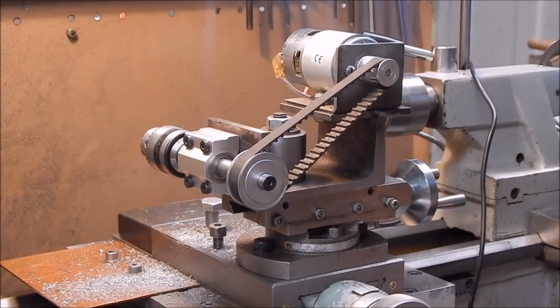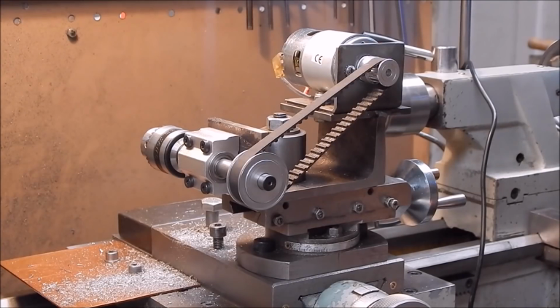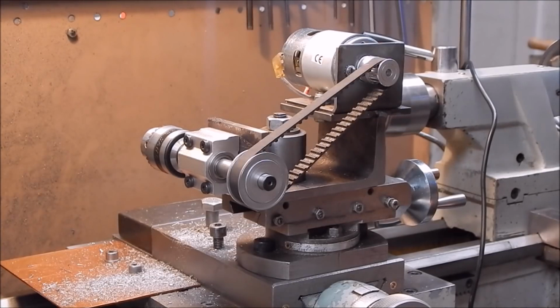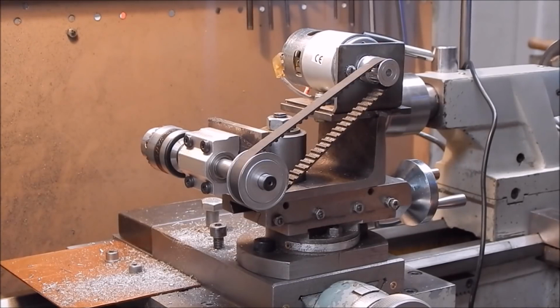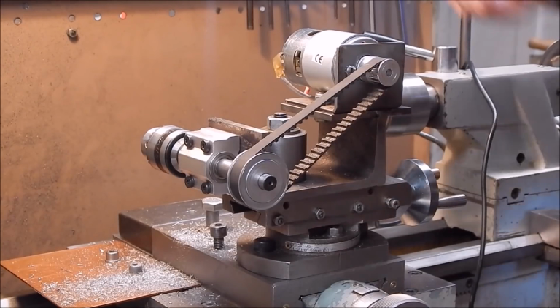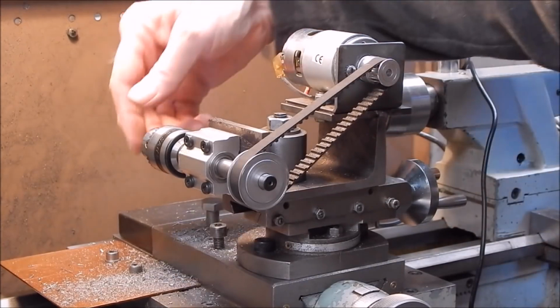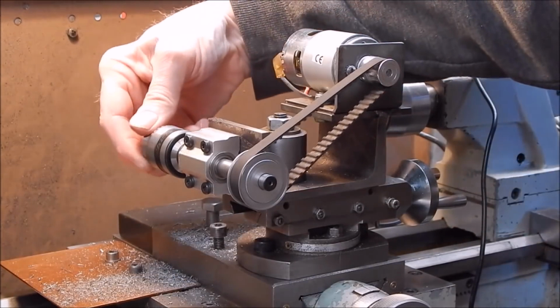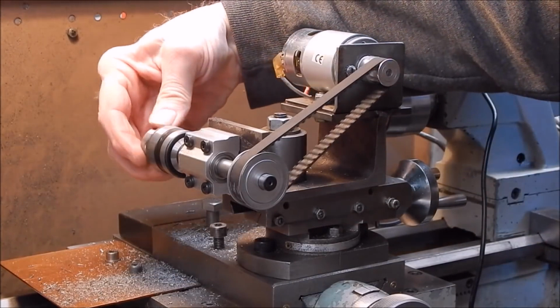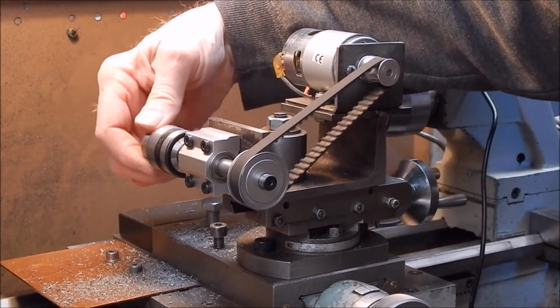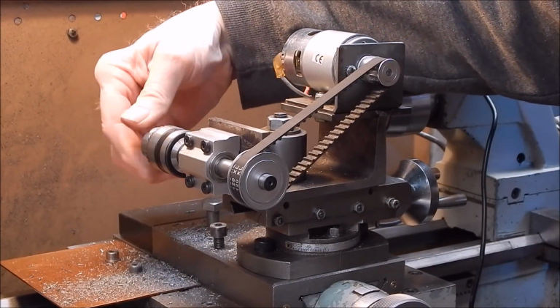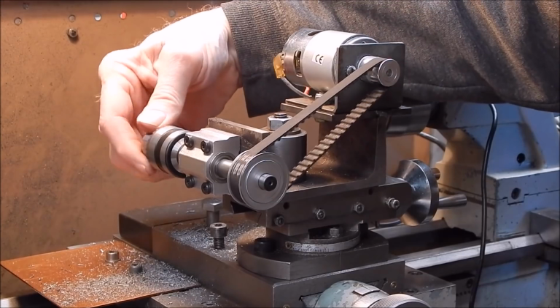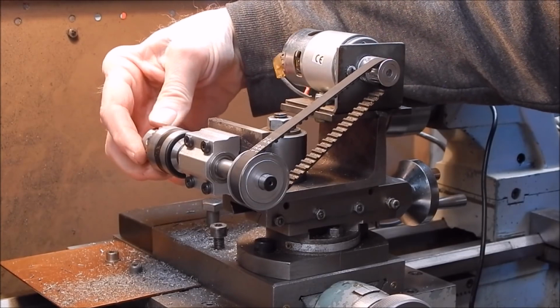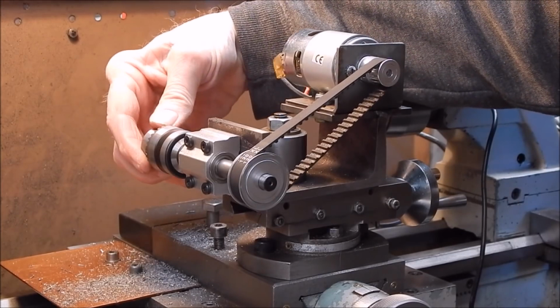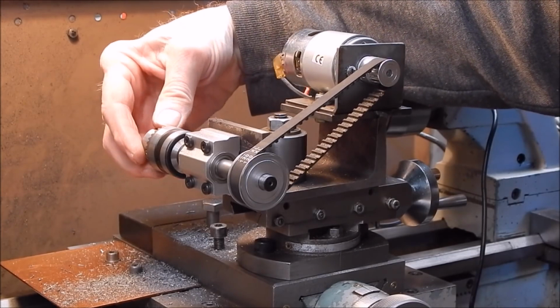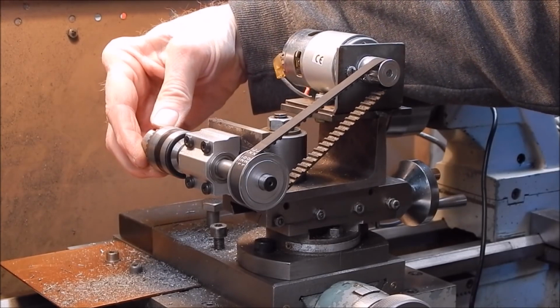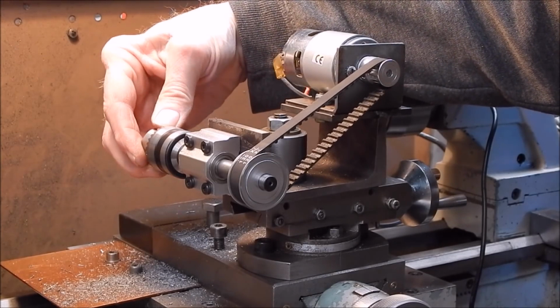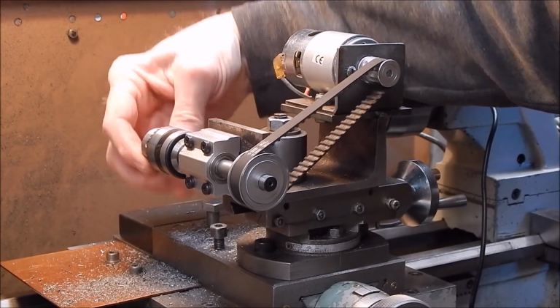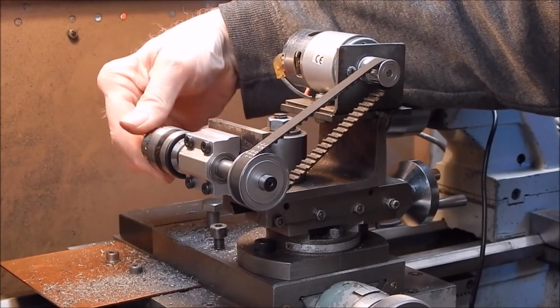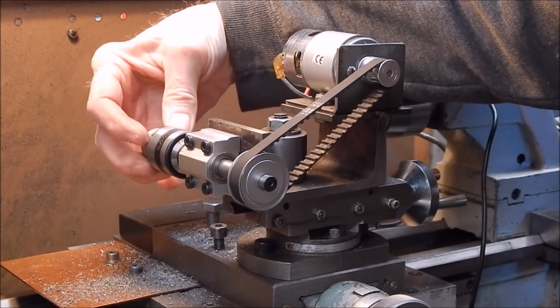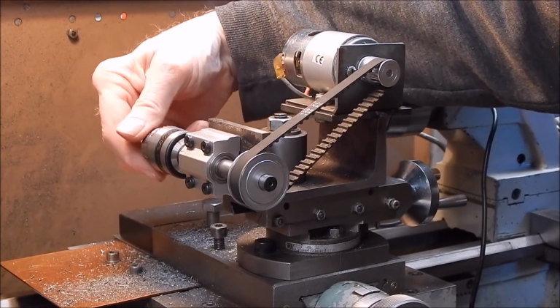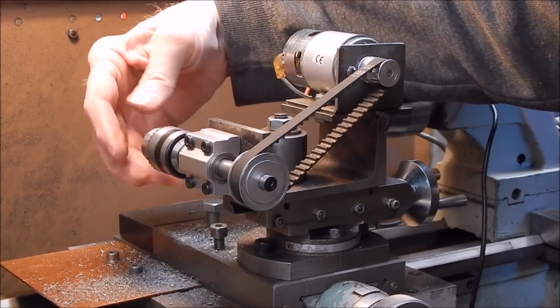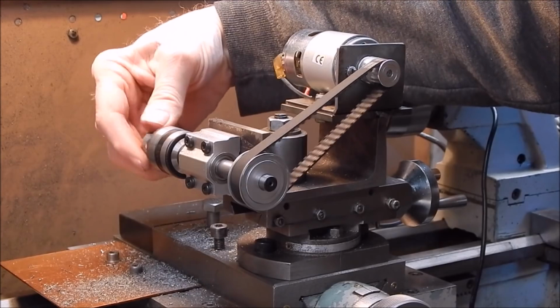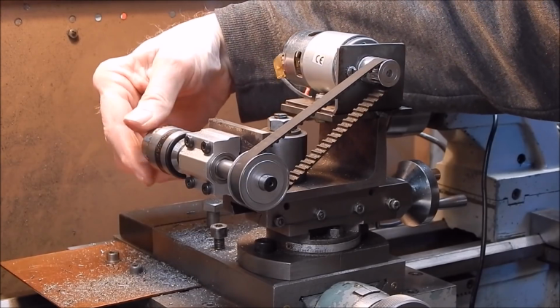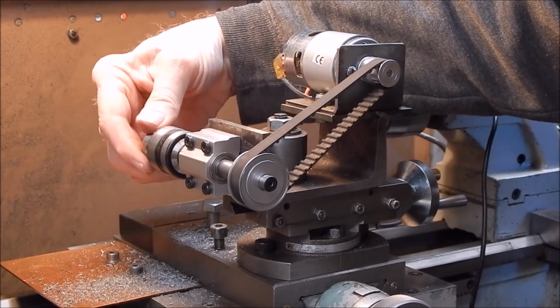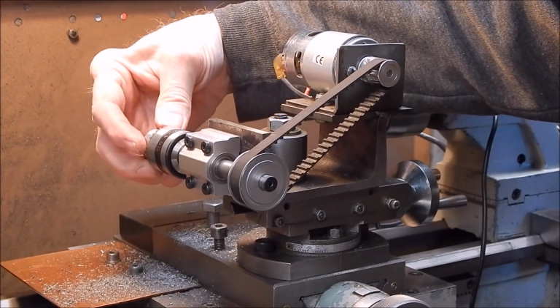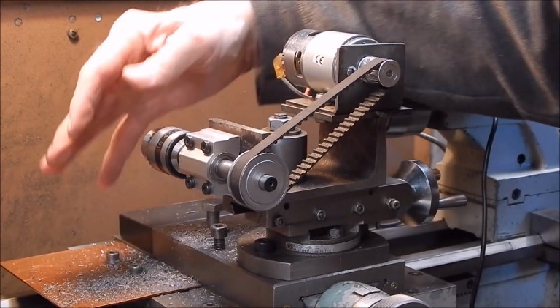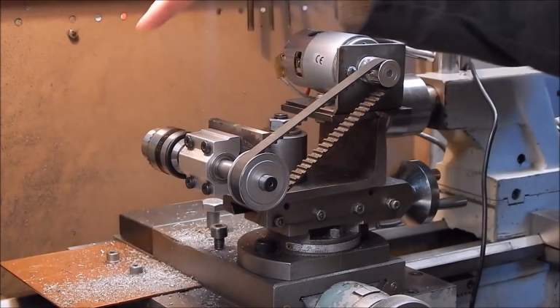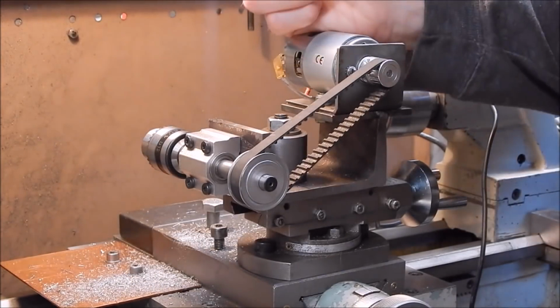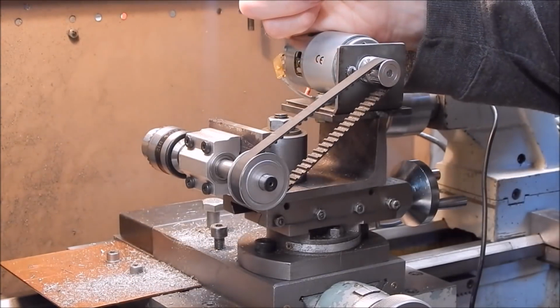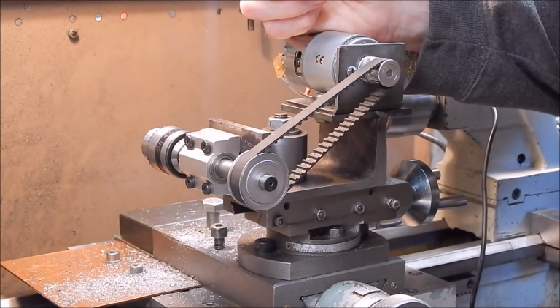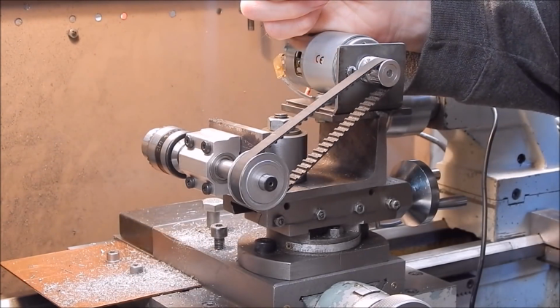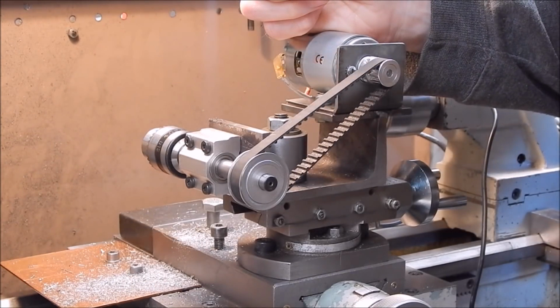G'day, it's Rob here again. Well, I've set up the power drilling spindle that I reviewed a couple of videos back, completed my little project, and it's actually turned out quite well.